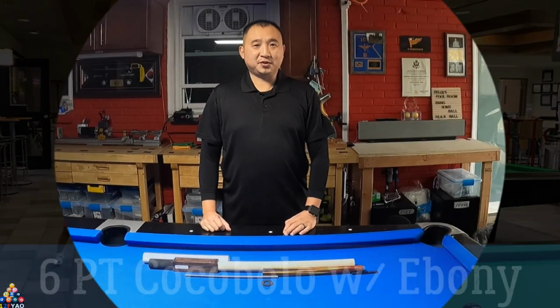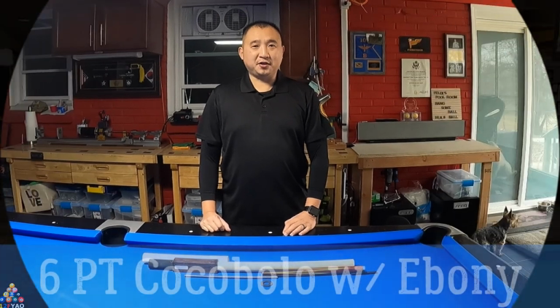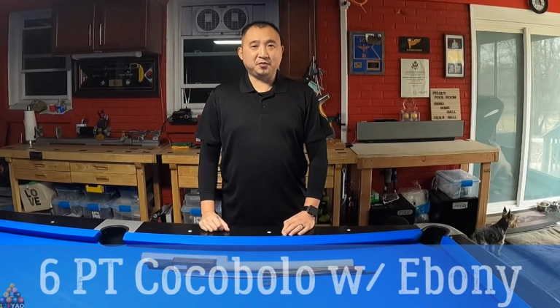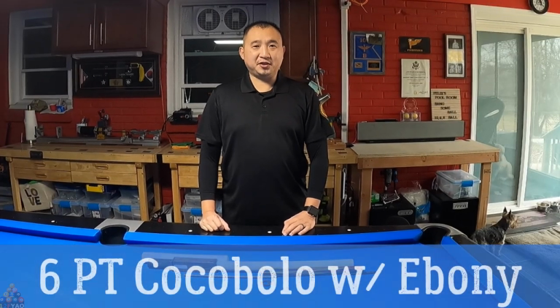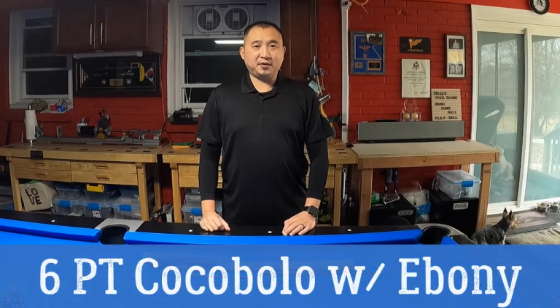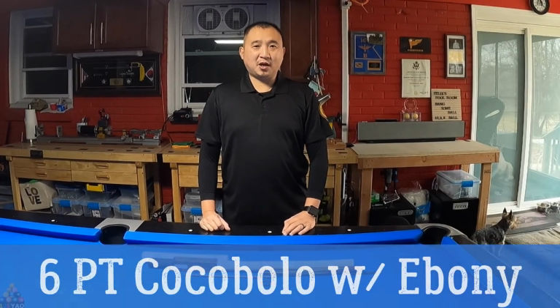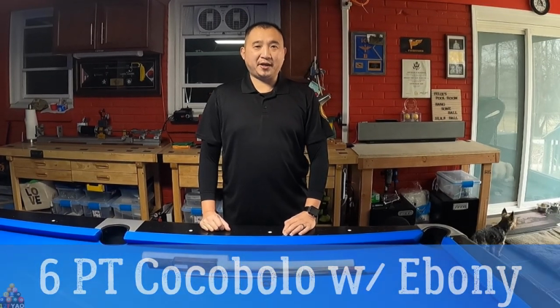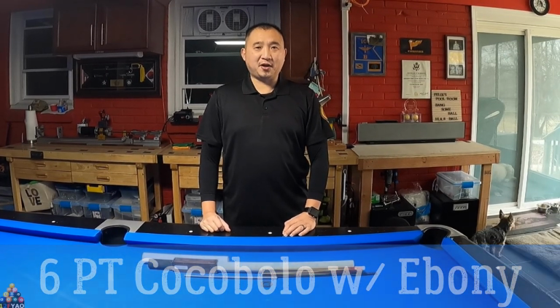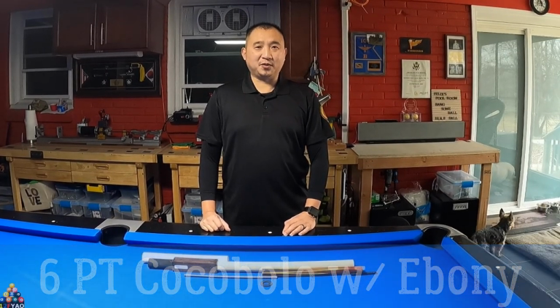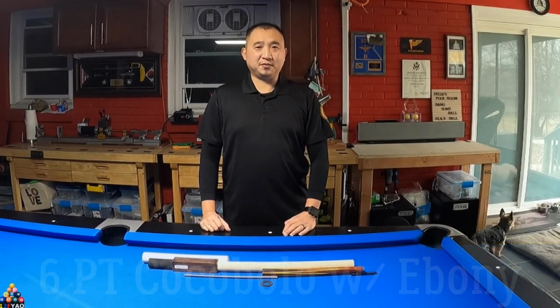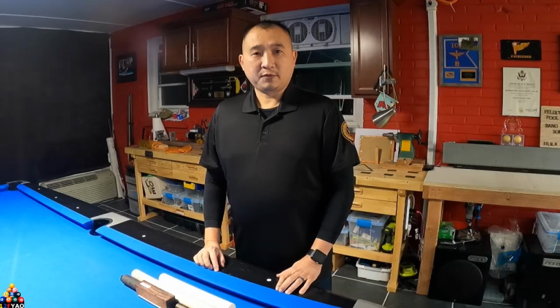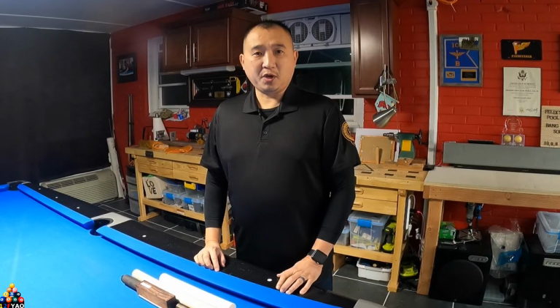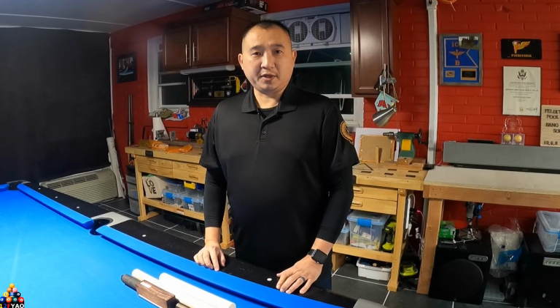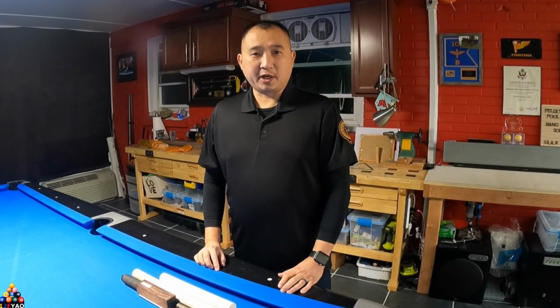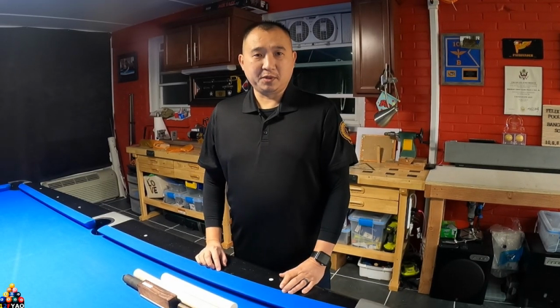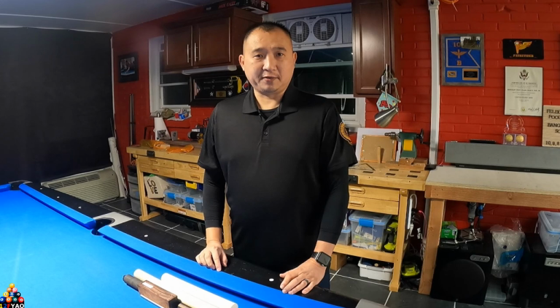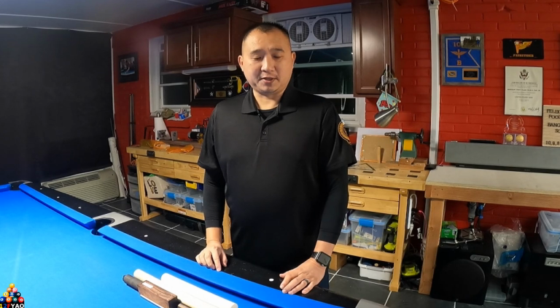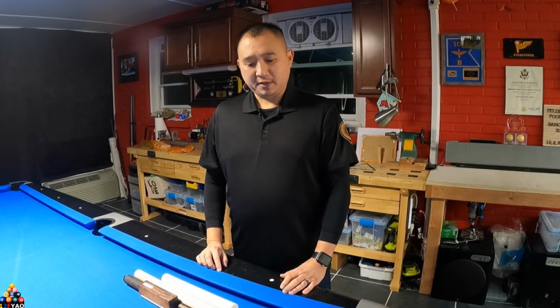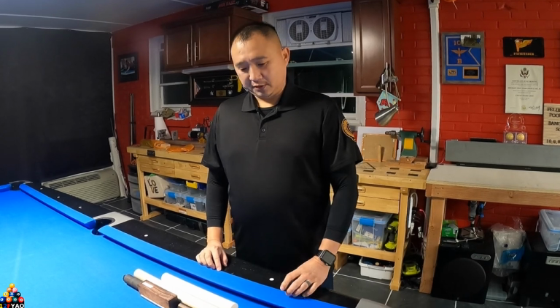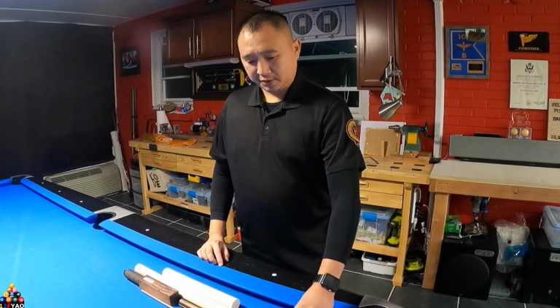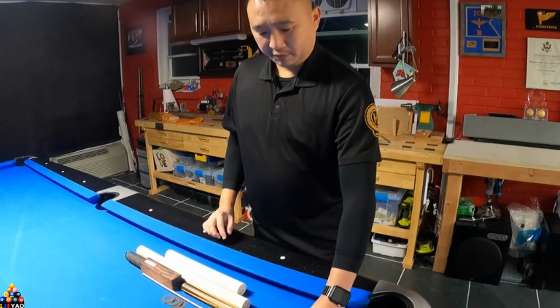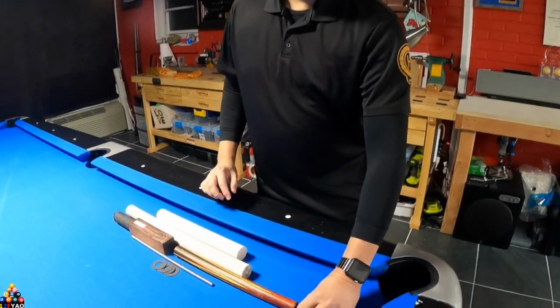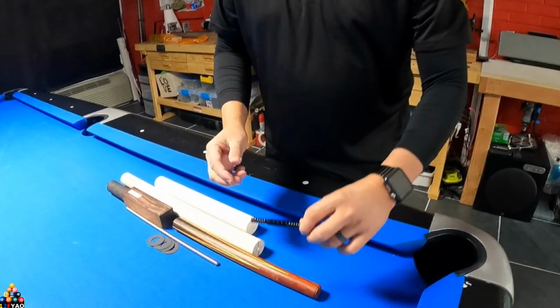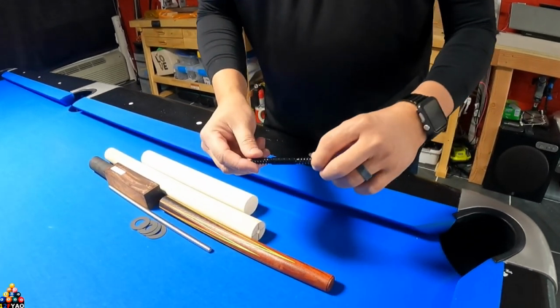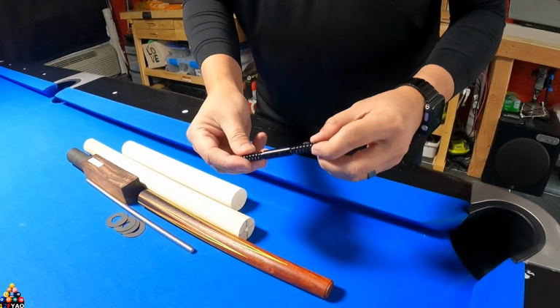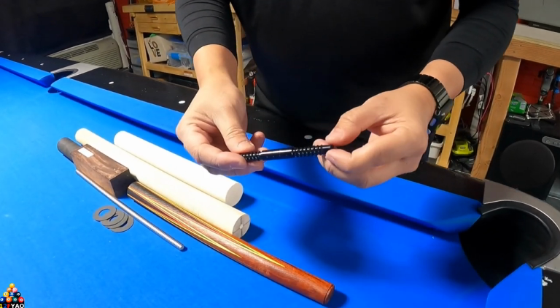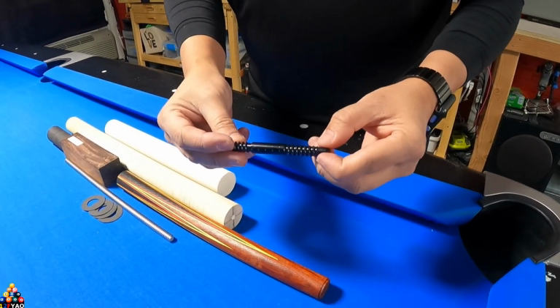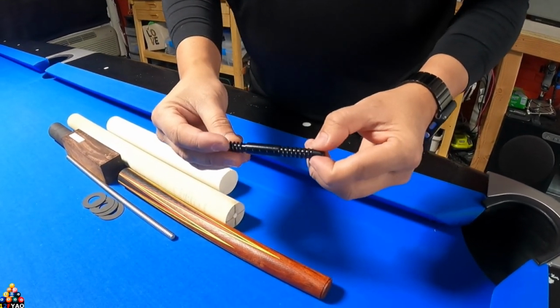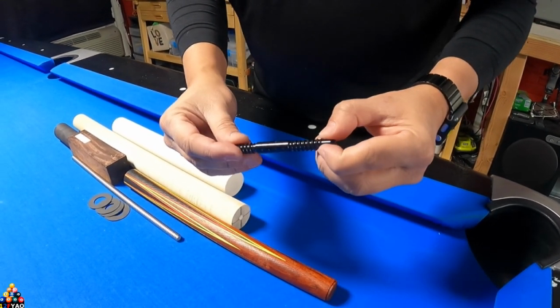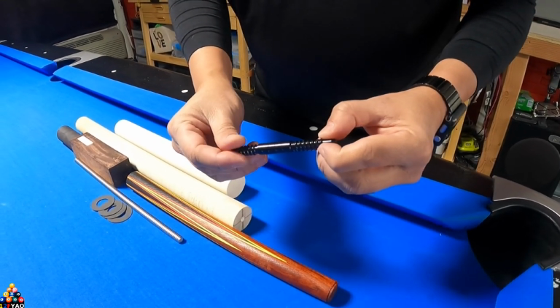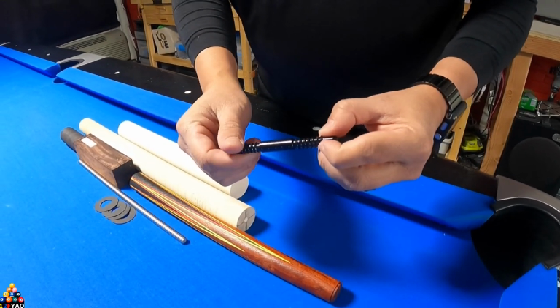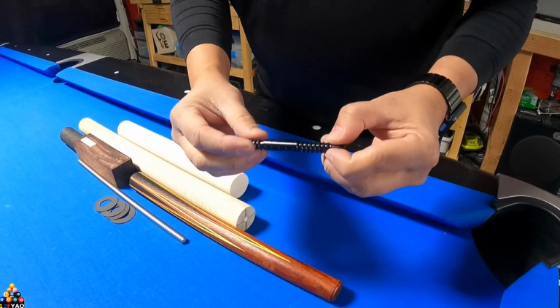What's going on YouTube! Today's video I'll be making another full cue for the cue I'm building for myself. Let's go ahead and start off with the pin — it's gonna be a radial pin.